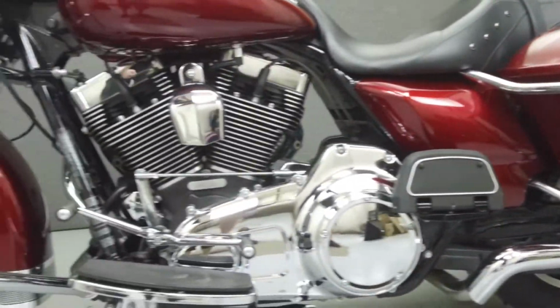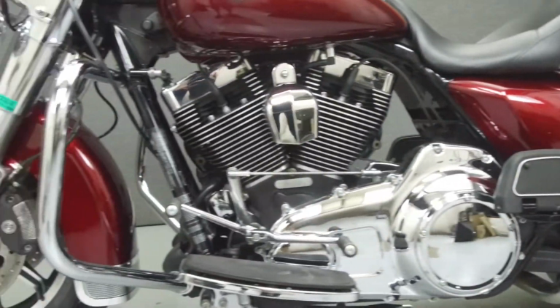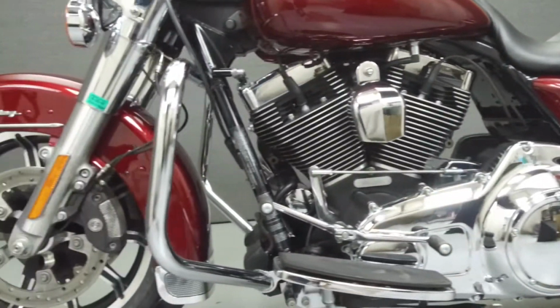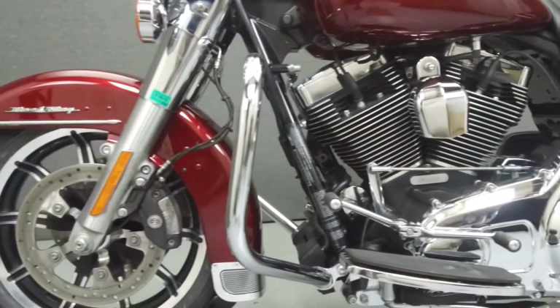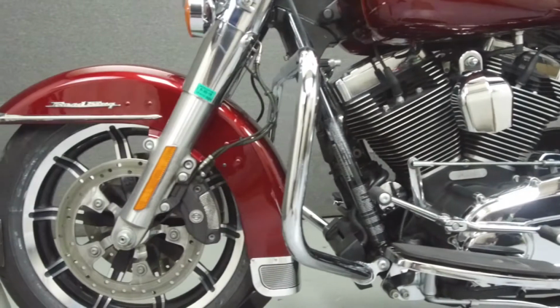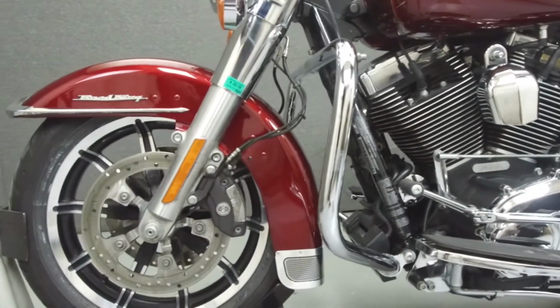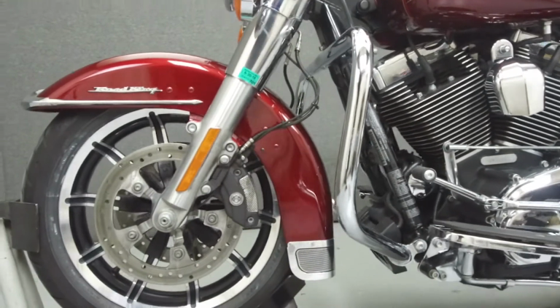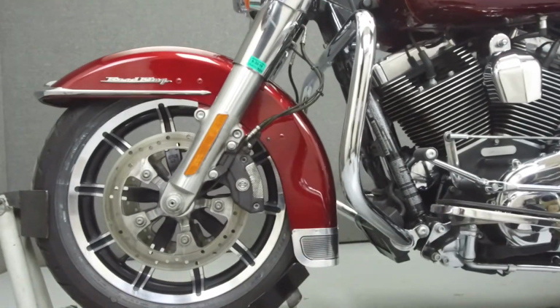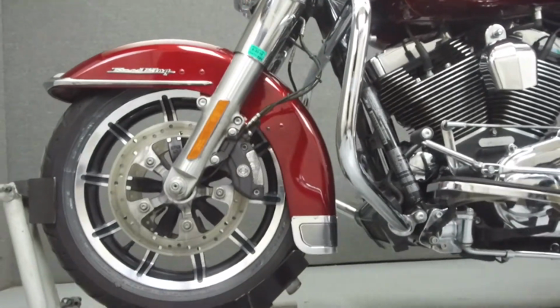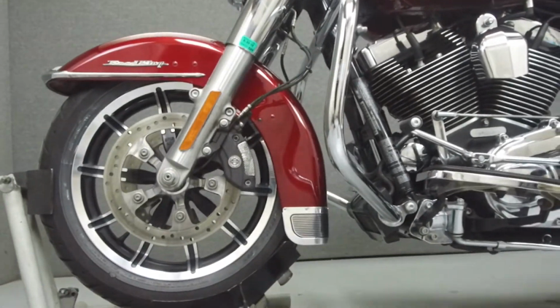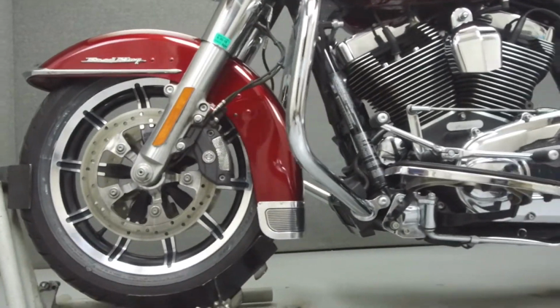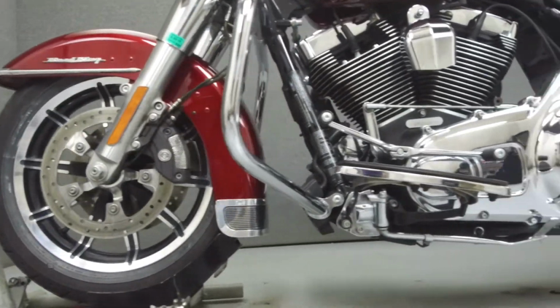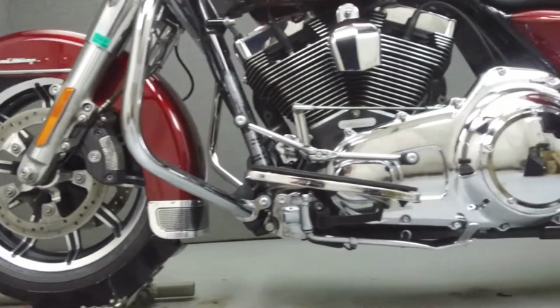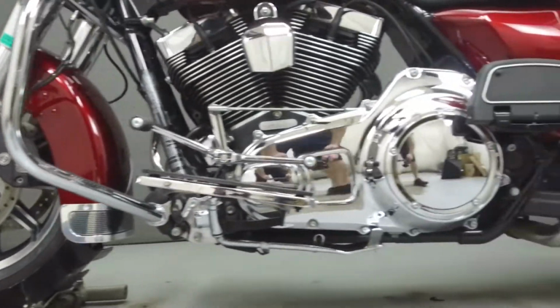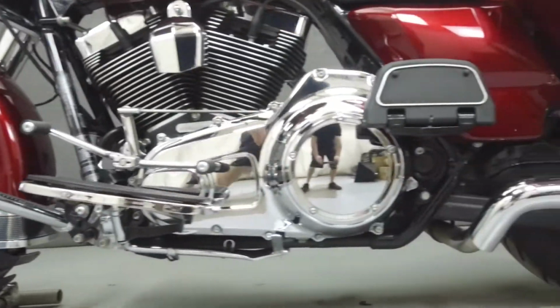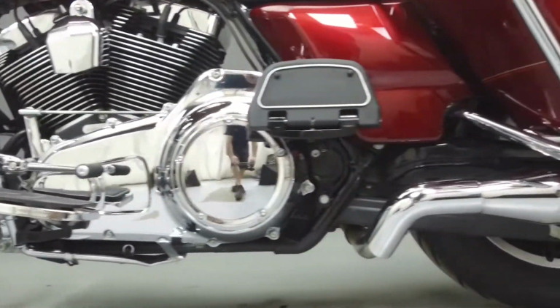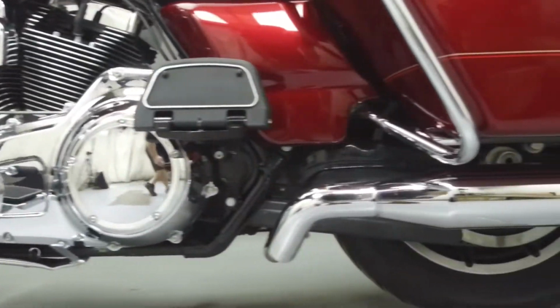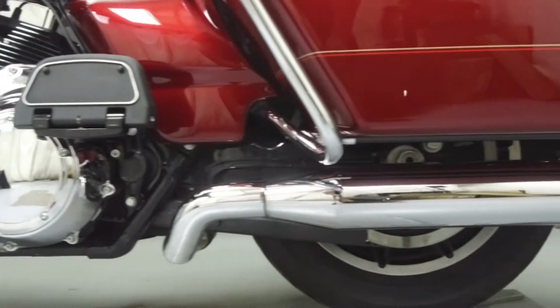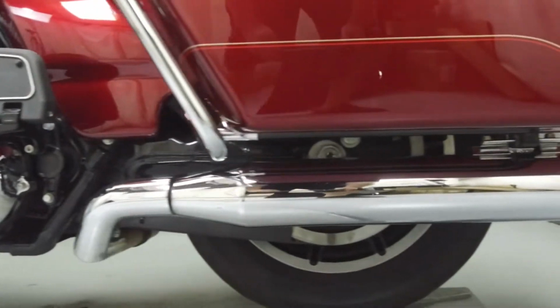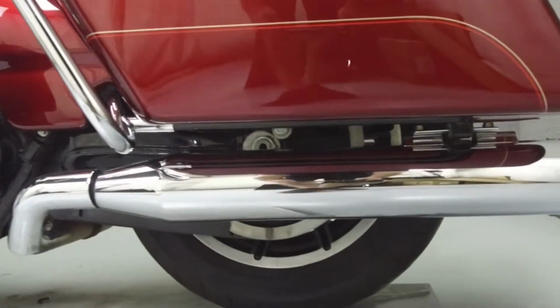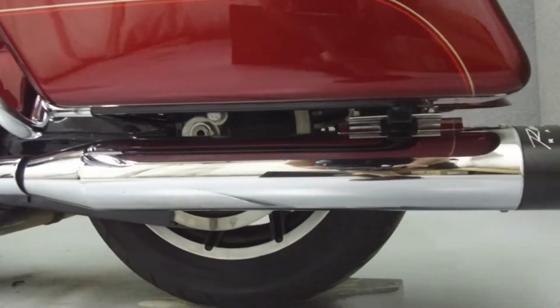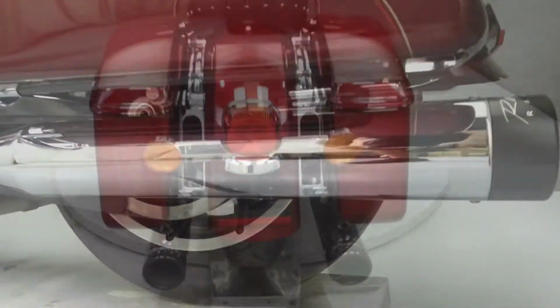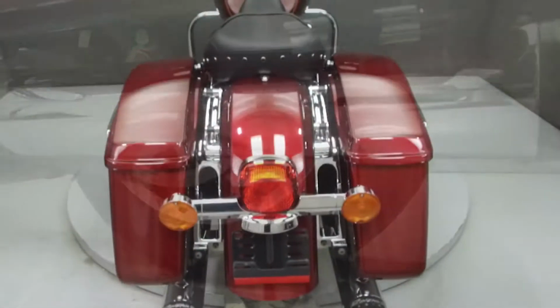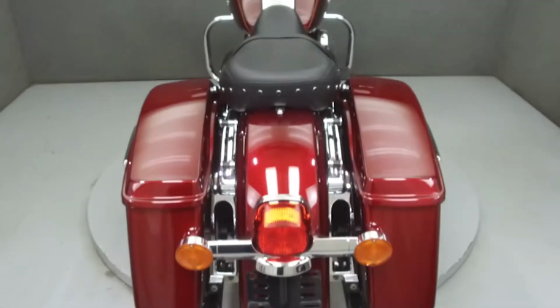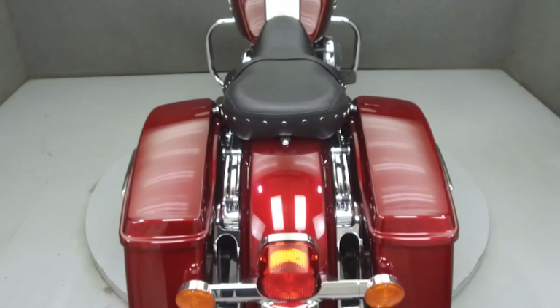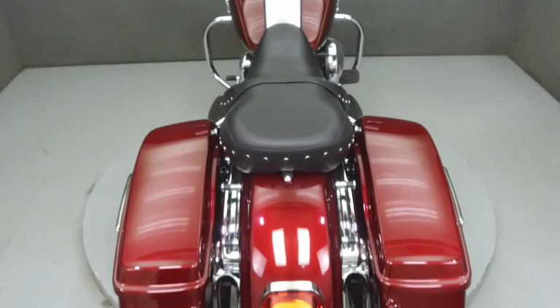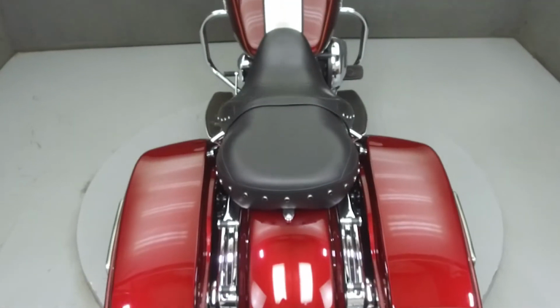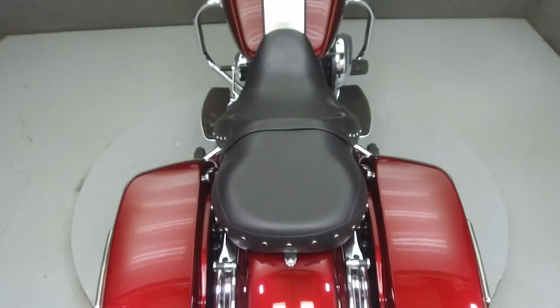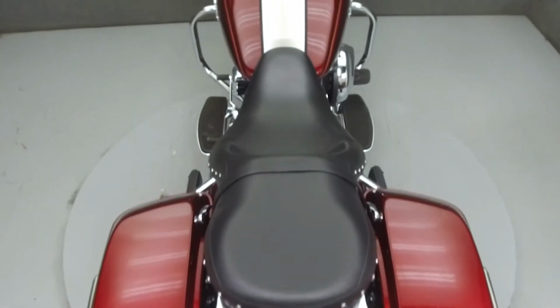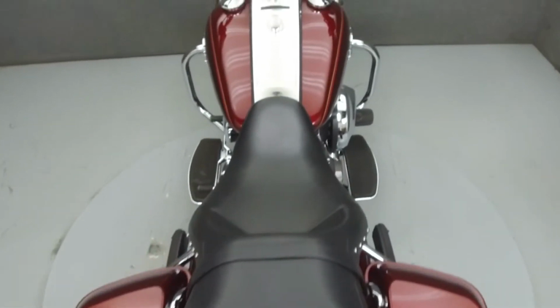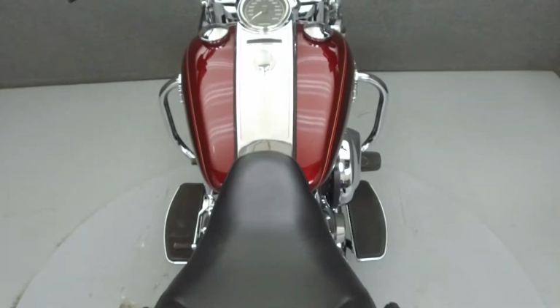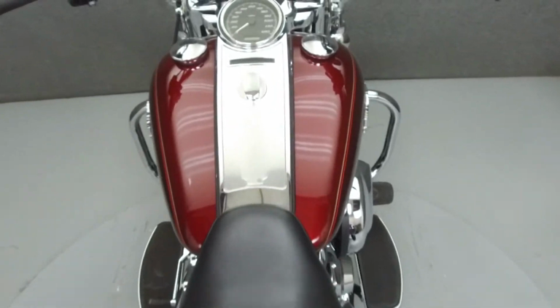This vehicle has been fully serviced, detailed, and comes with a 90-day nationwide warranty. We have also purchased a CycleCheck vehicle history report. You can view this report by clicking on the link on the right side of the video.